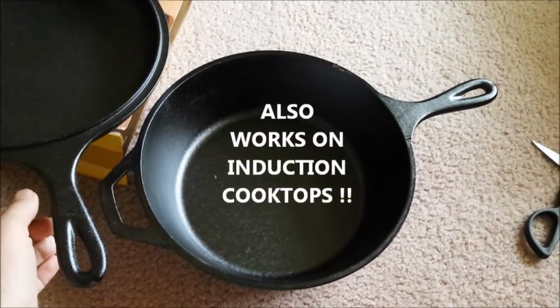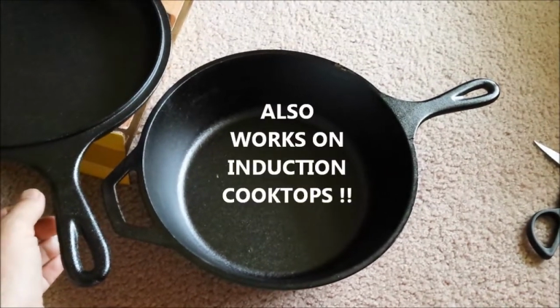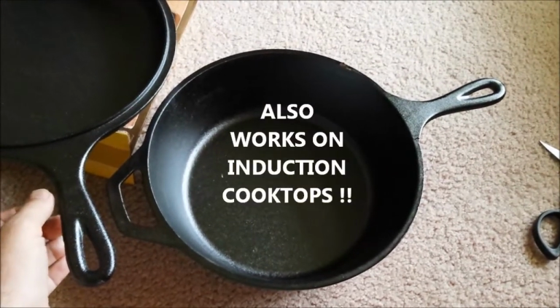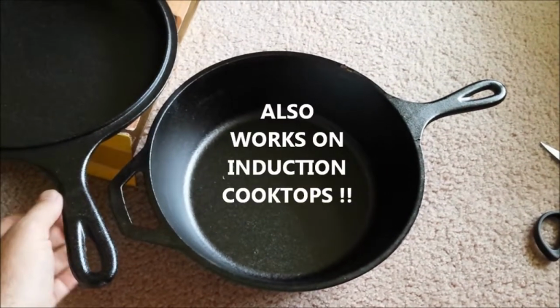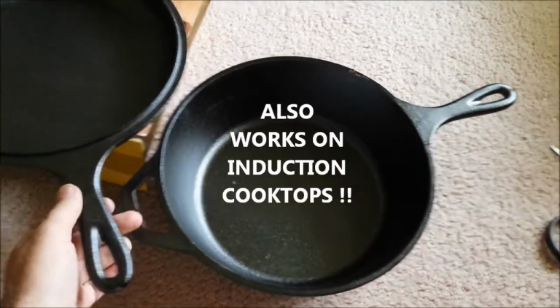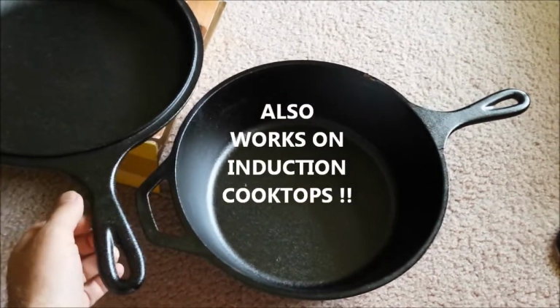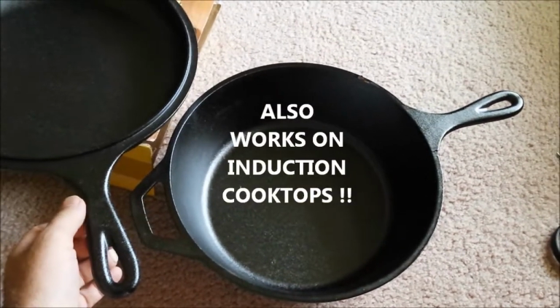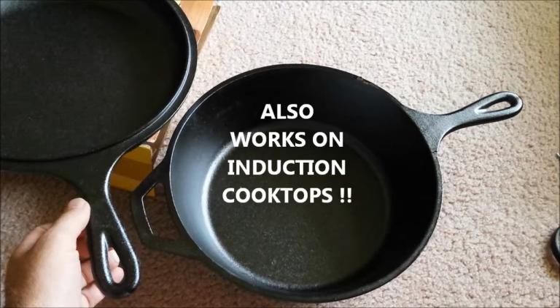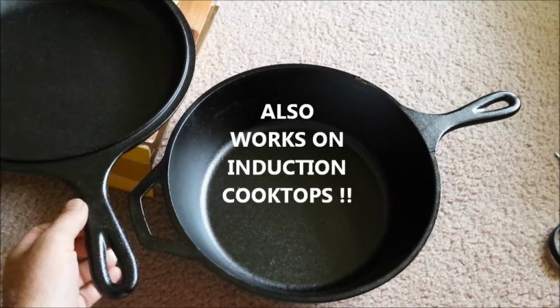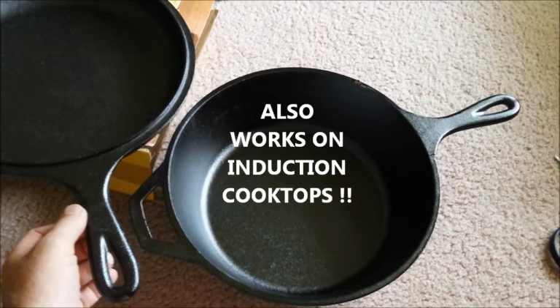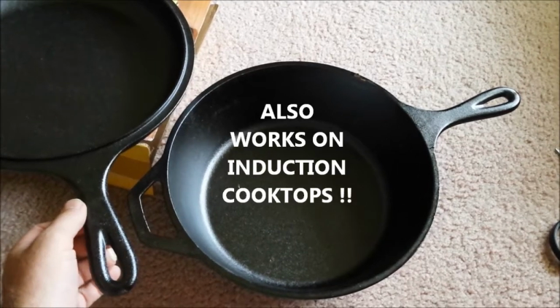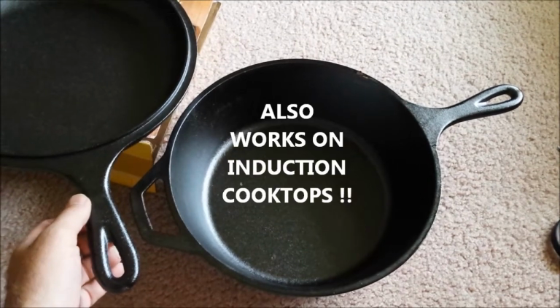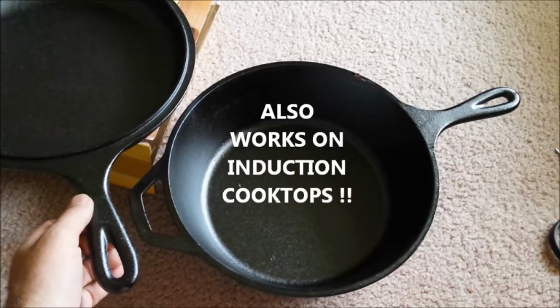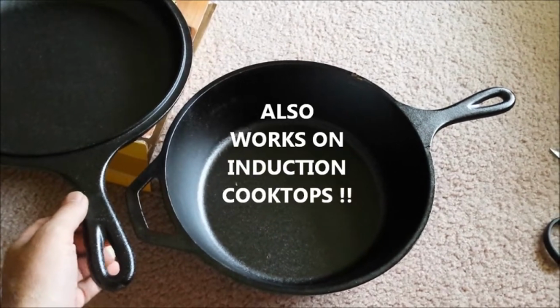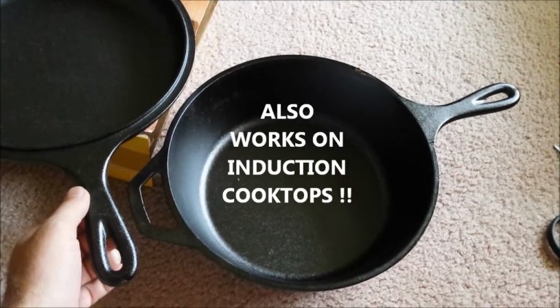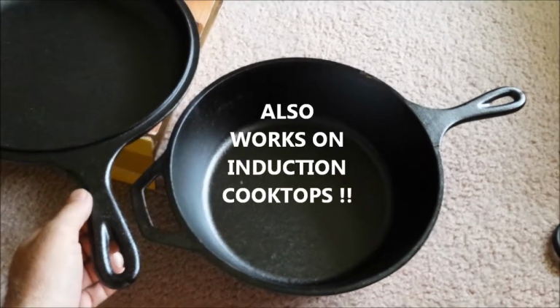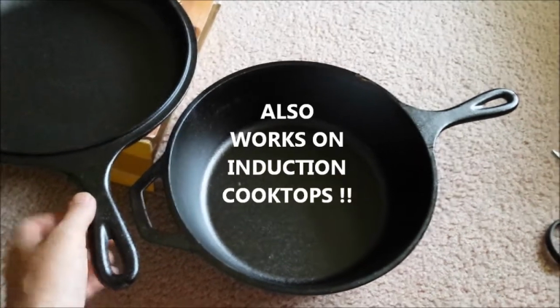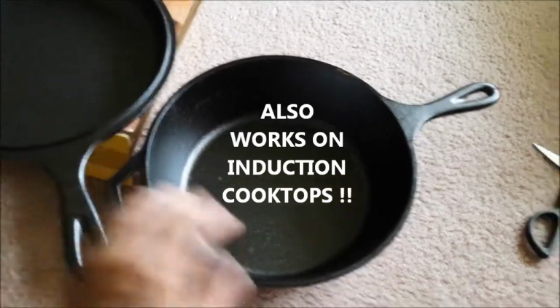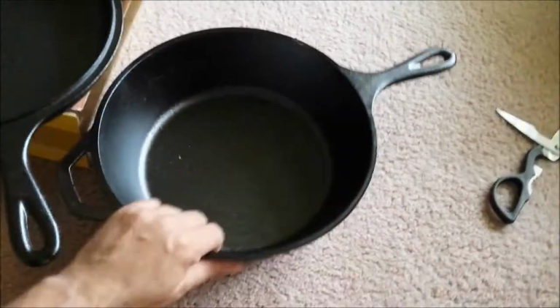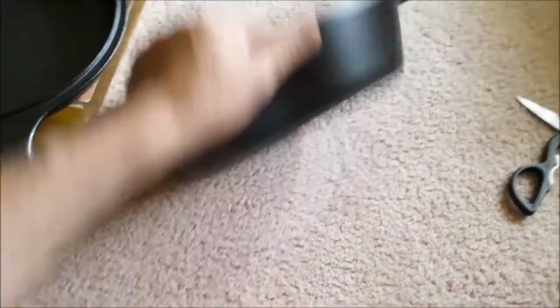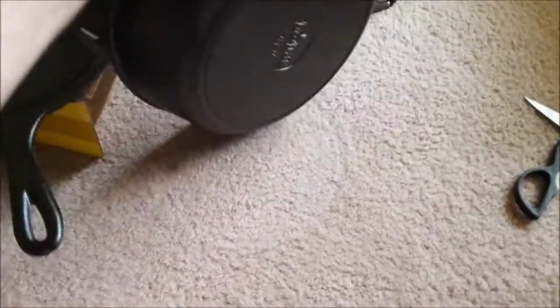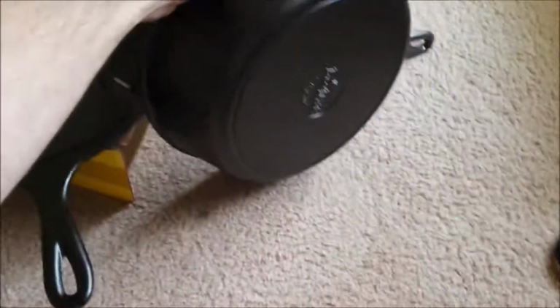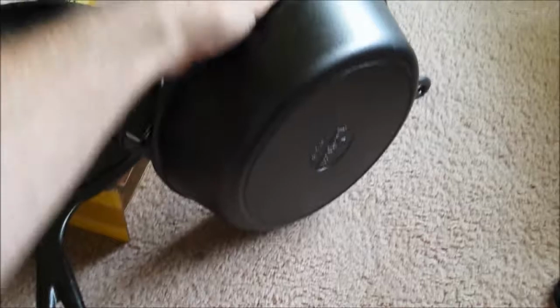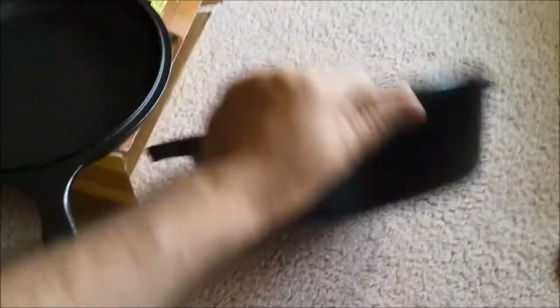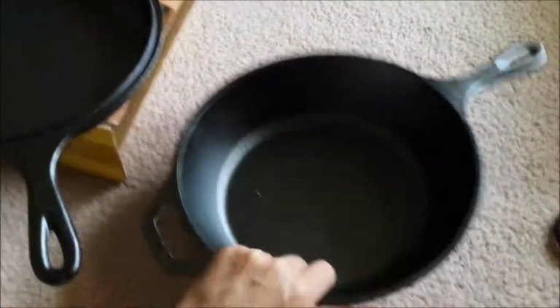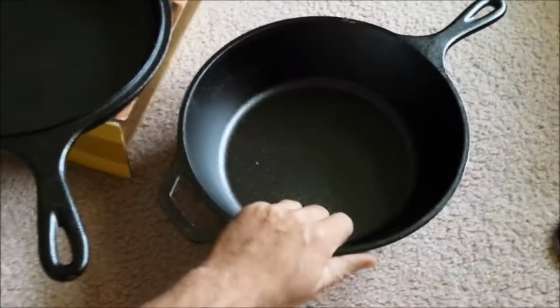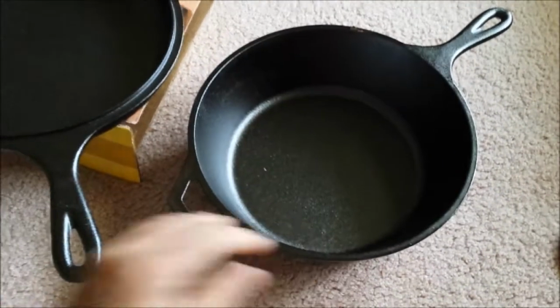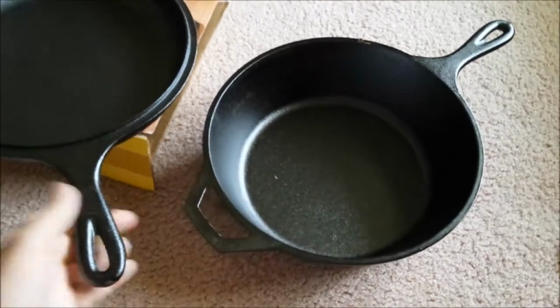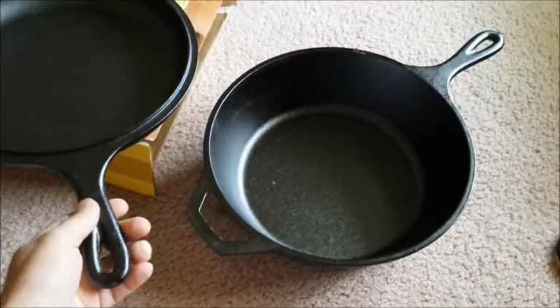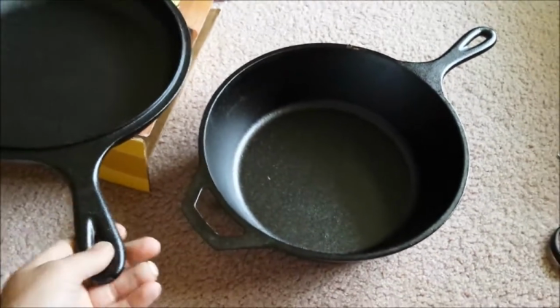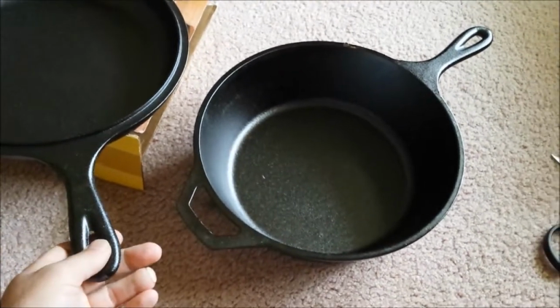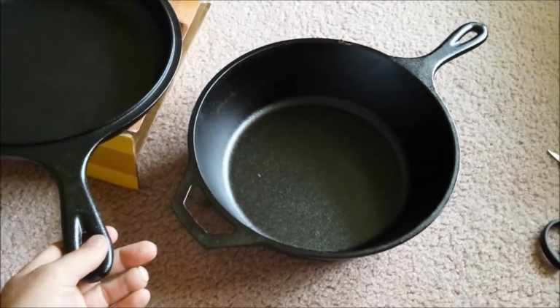For me, I thought the idea of having something with more than one purpose in a small Class B made good sense. And again, this was an Amazon deal and not too expensive.